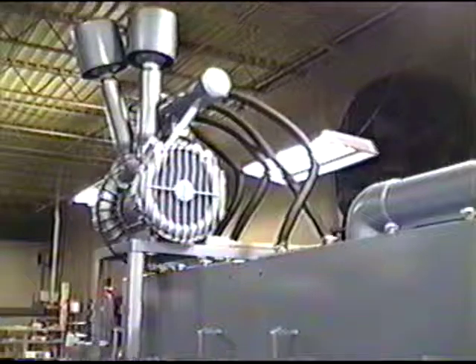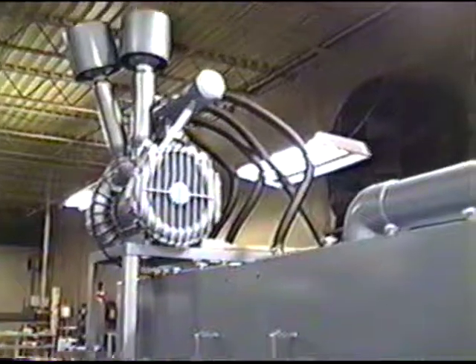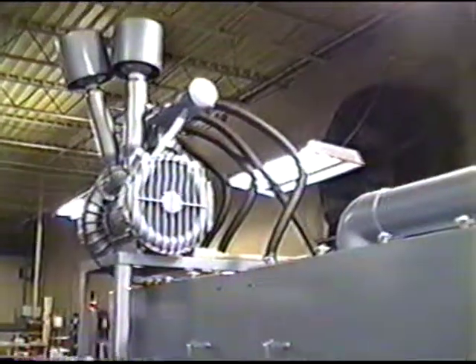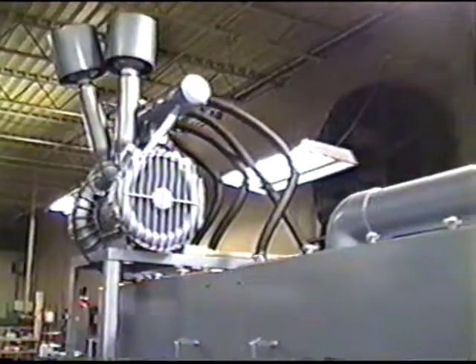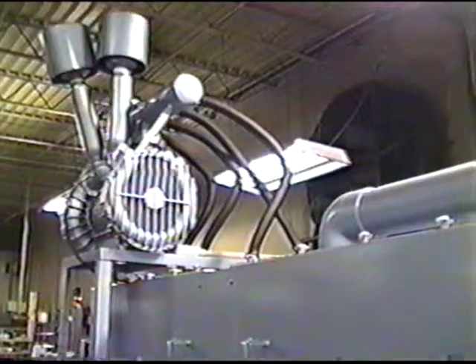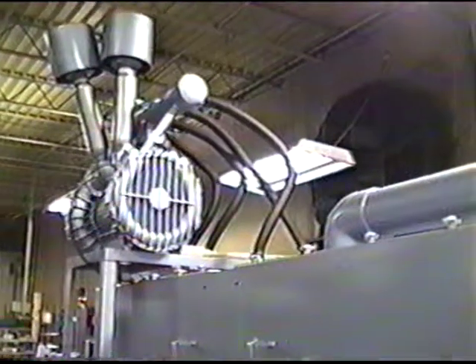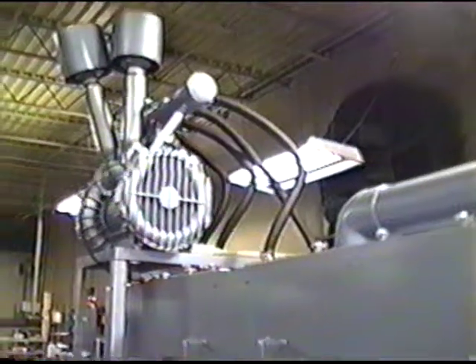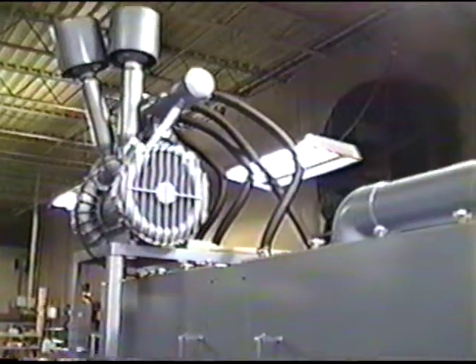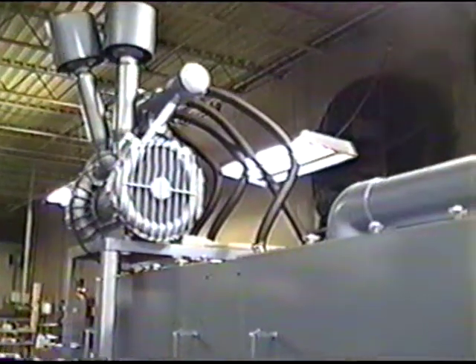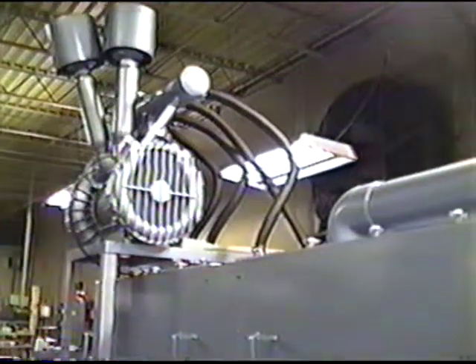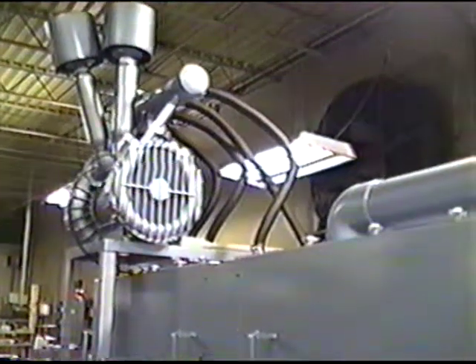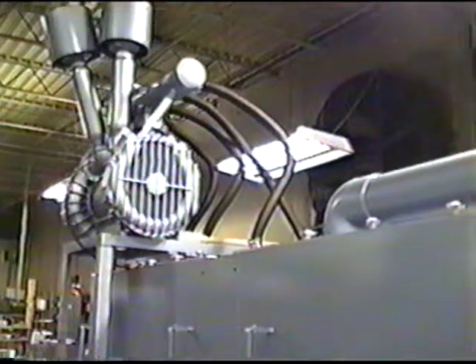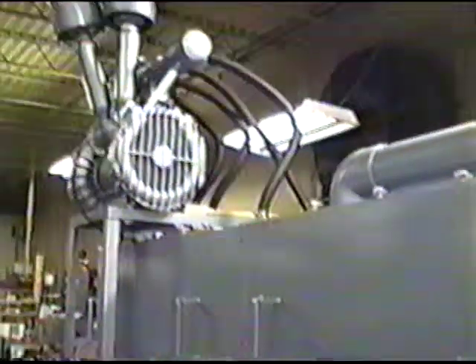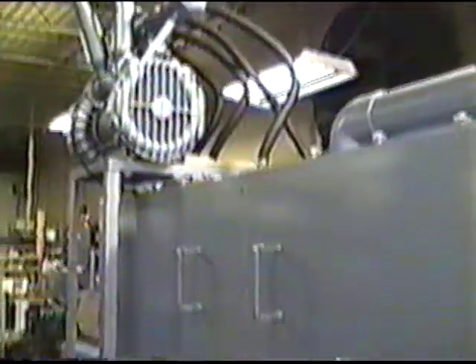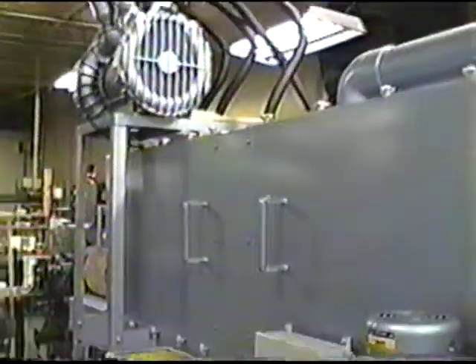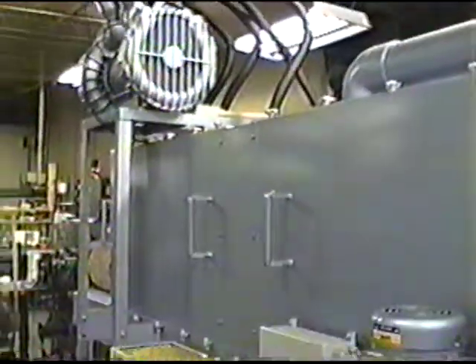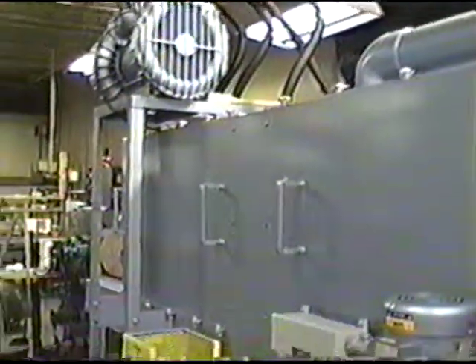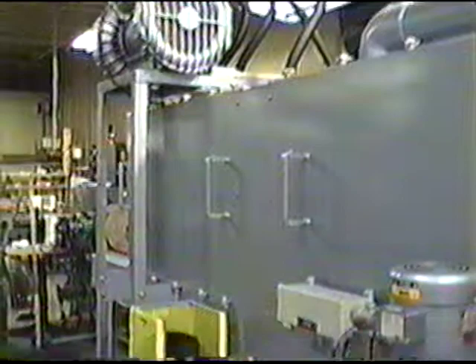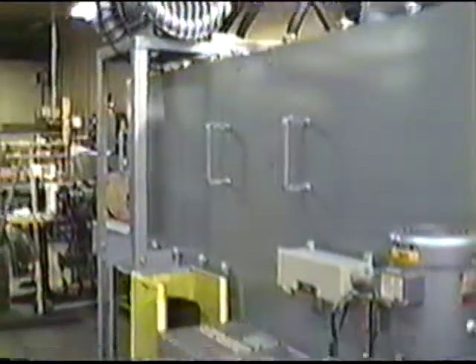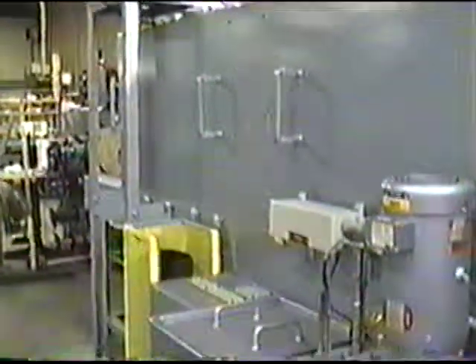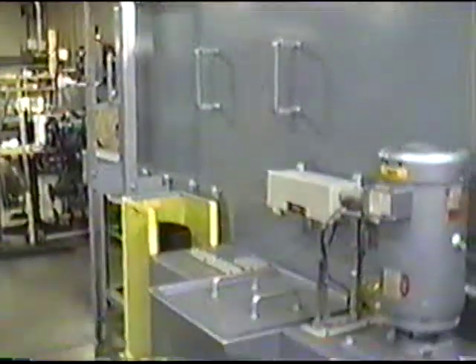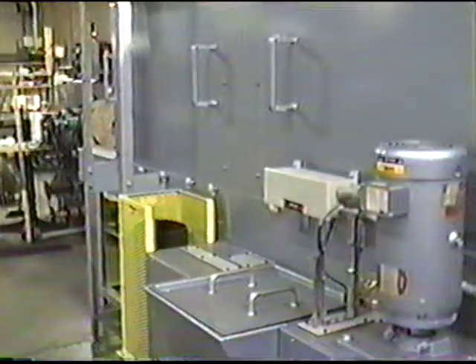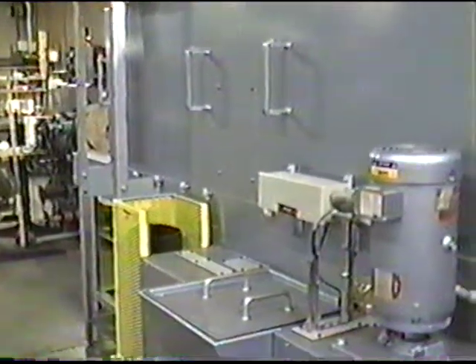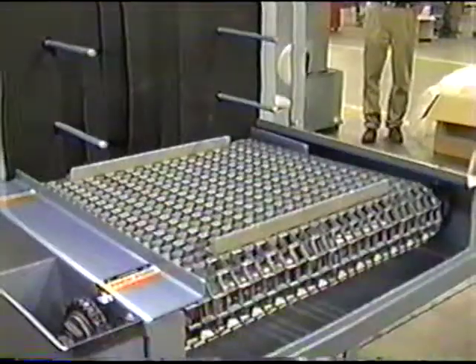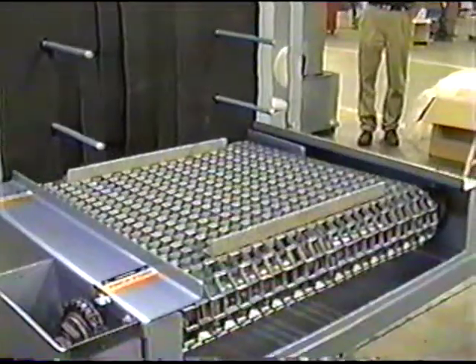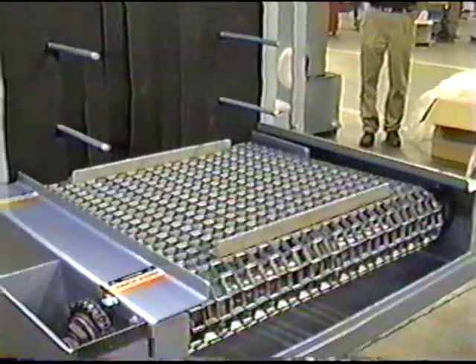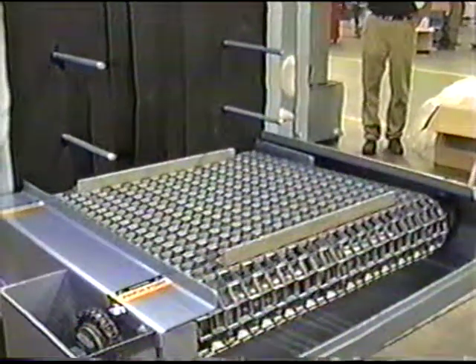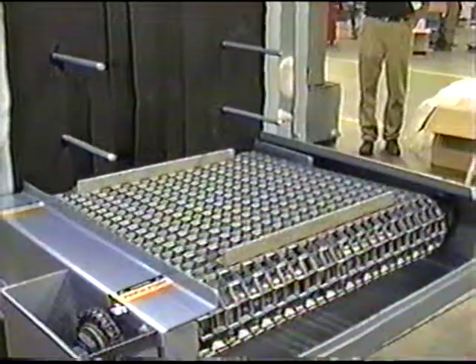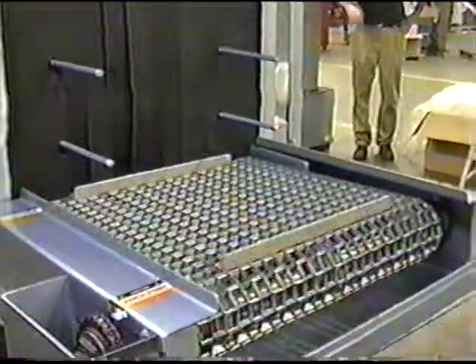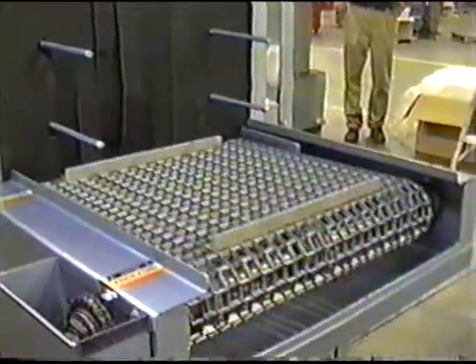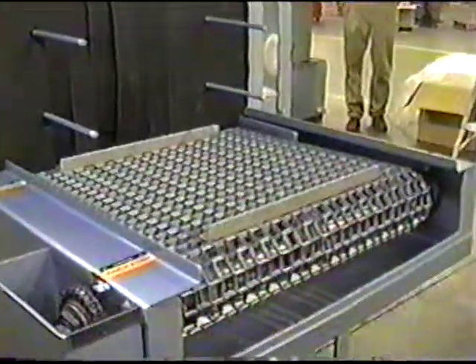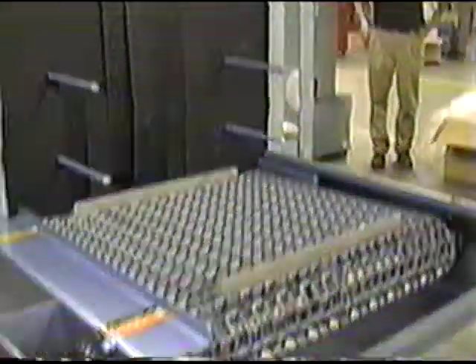100 CFM across six 24-inch laser-cut air knives to sweep the water off the parts. This is the unload end of the conveyor.